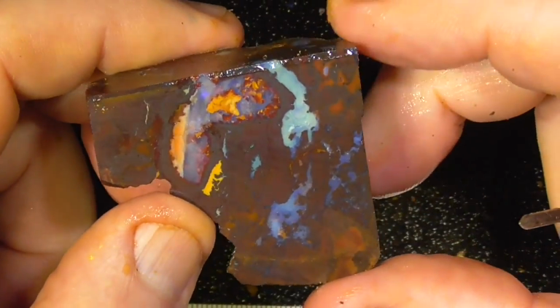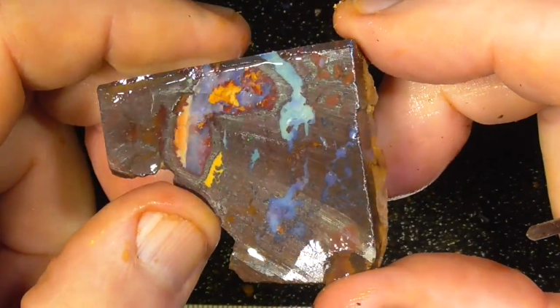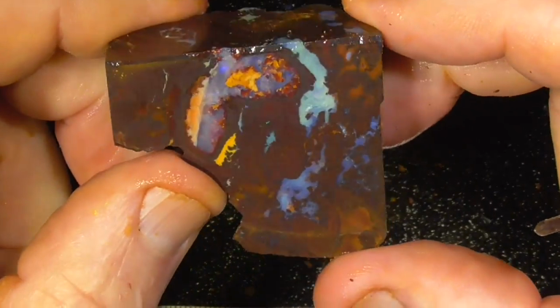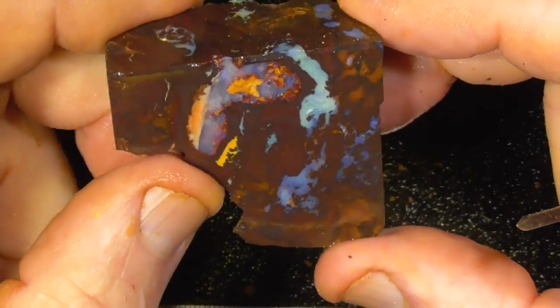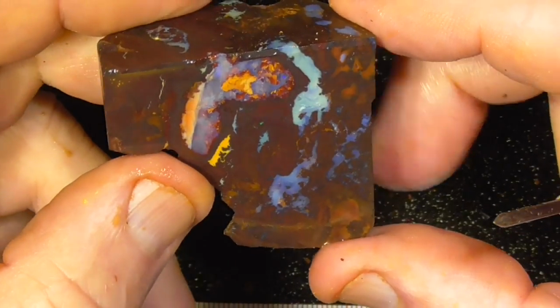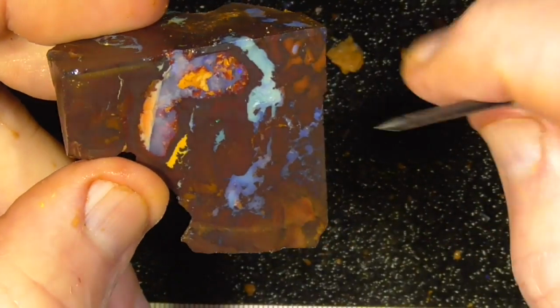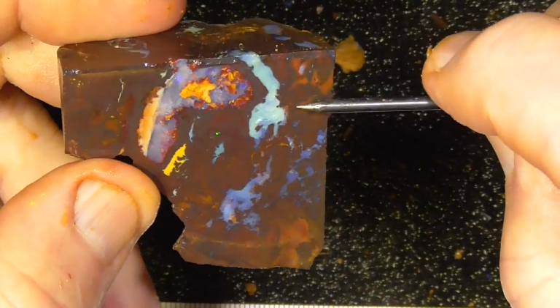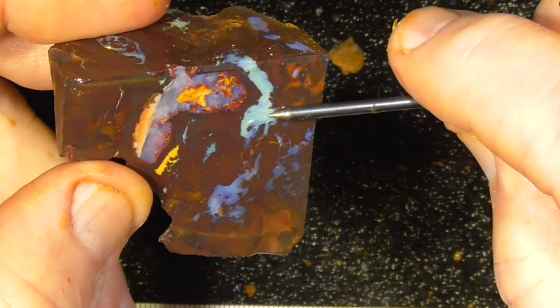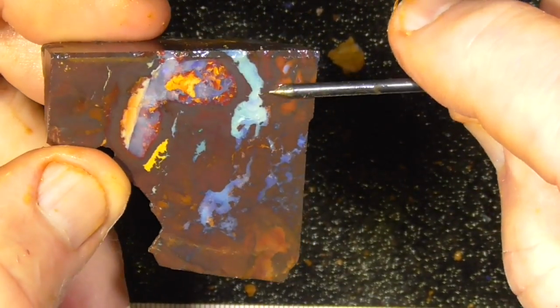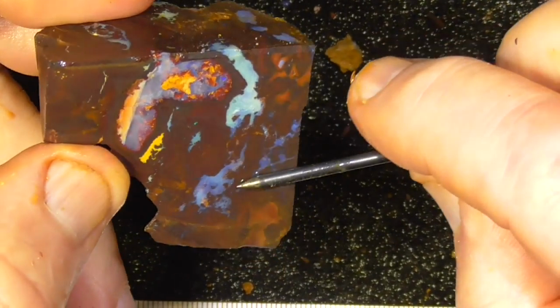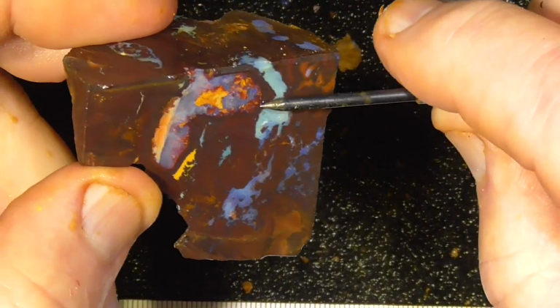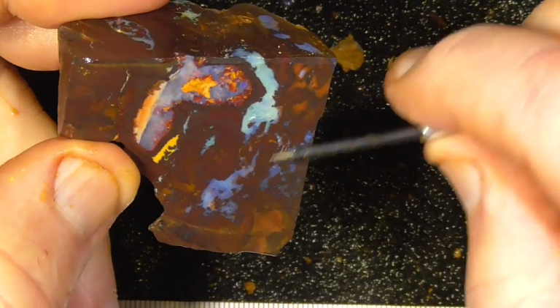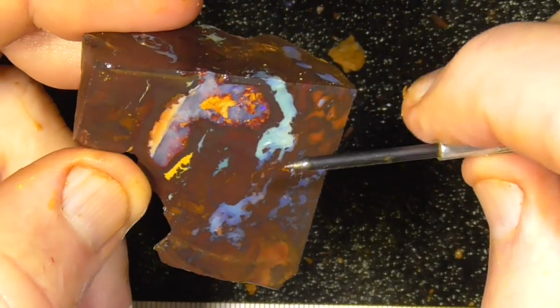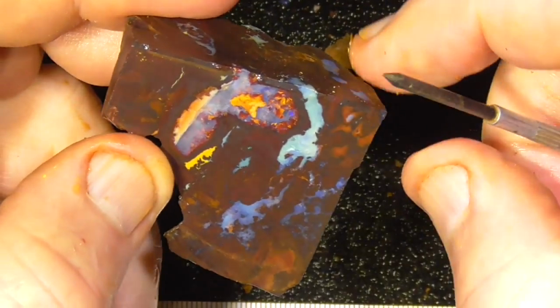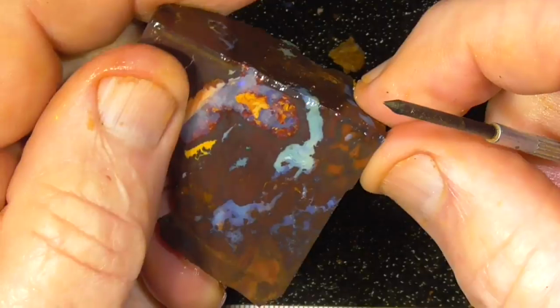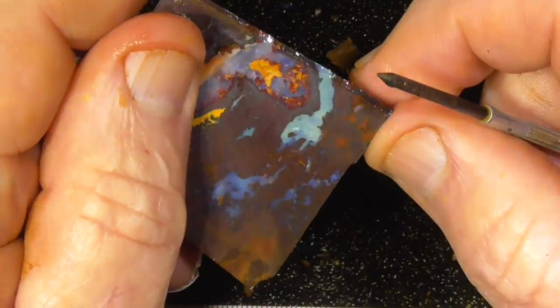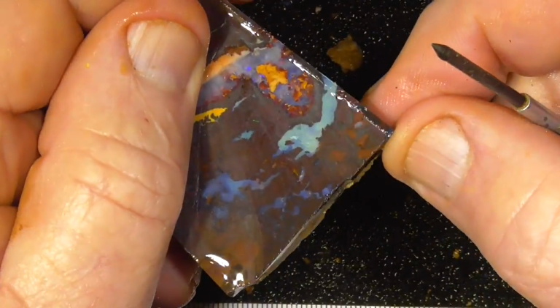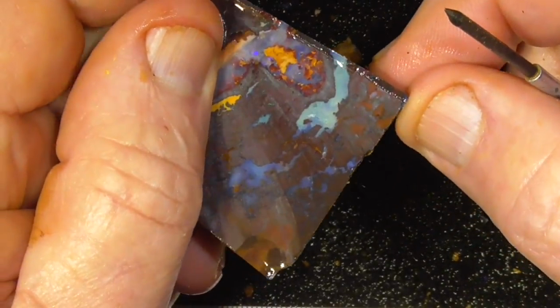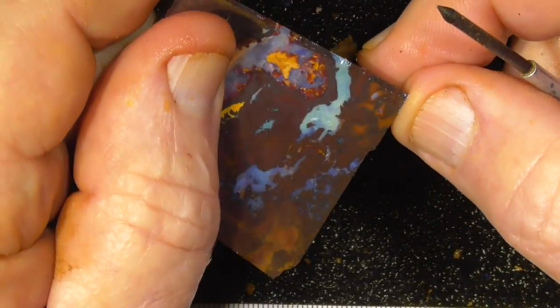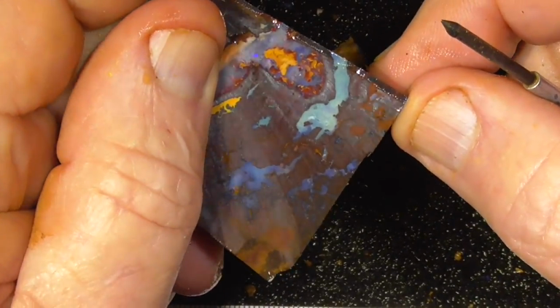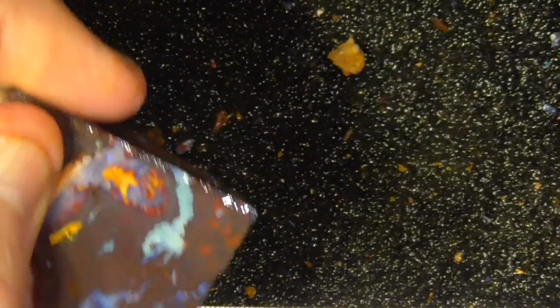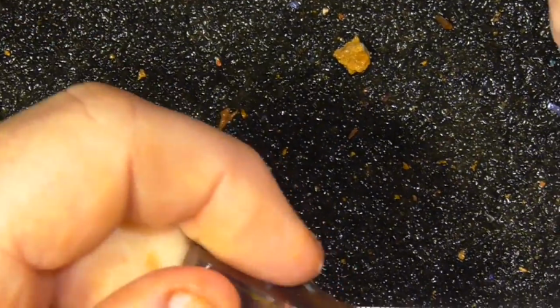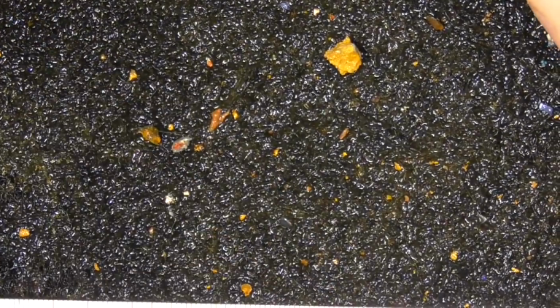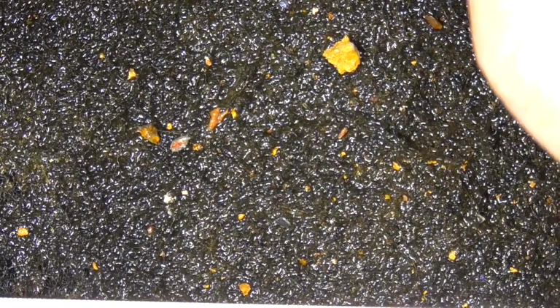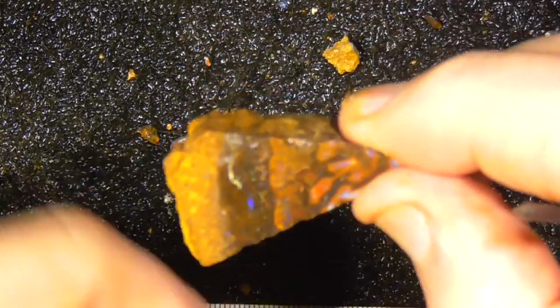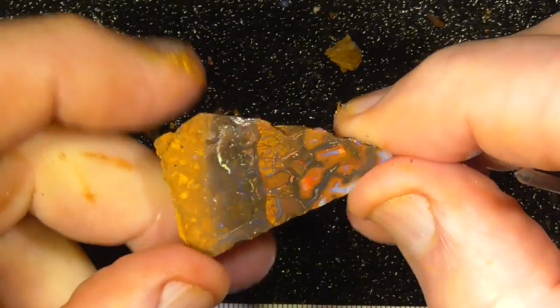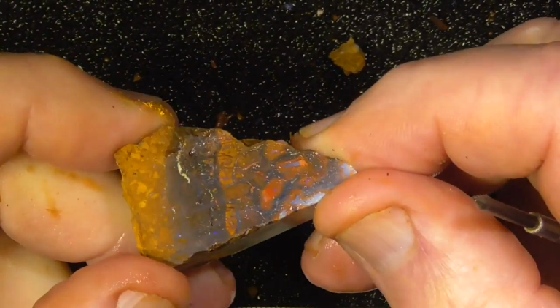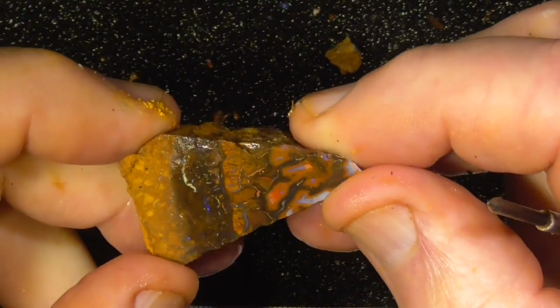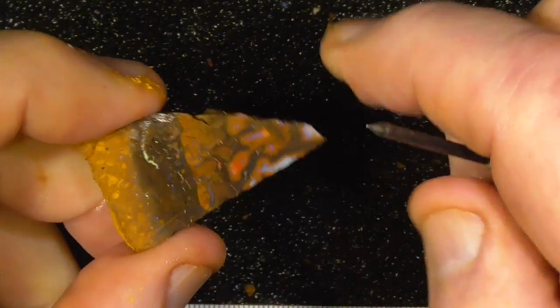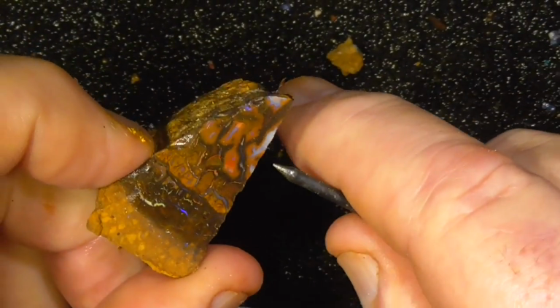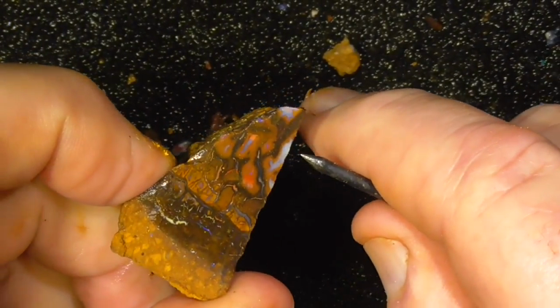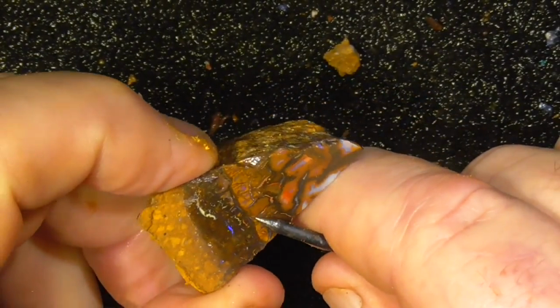Interesting pattern and colour. Bit of fire in the piece. Nice big pendant perhaps. Bit of colour through here.